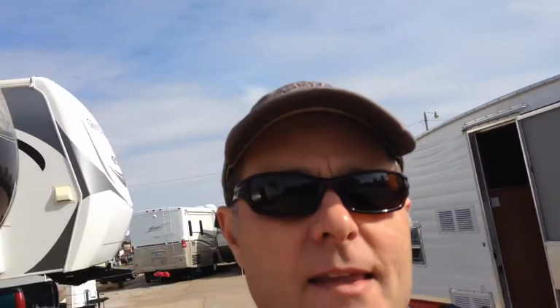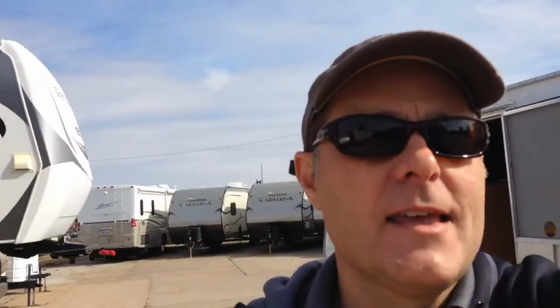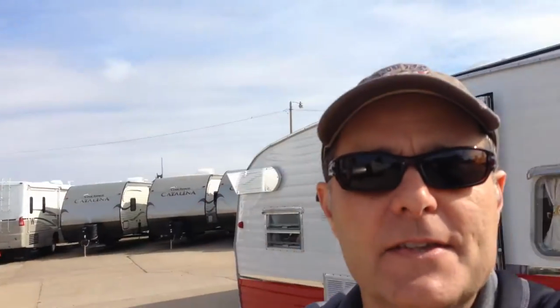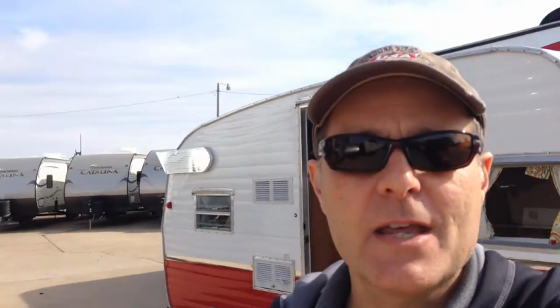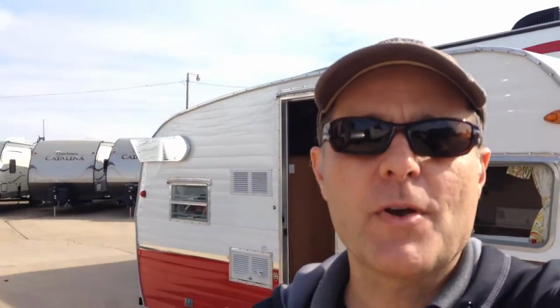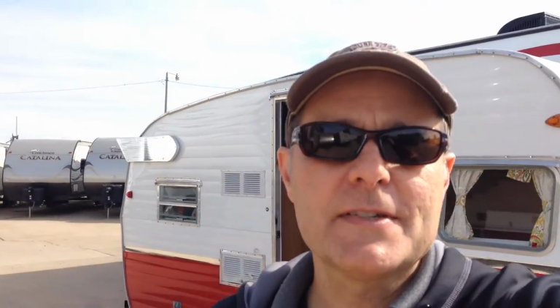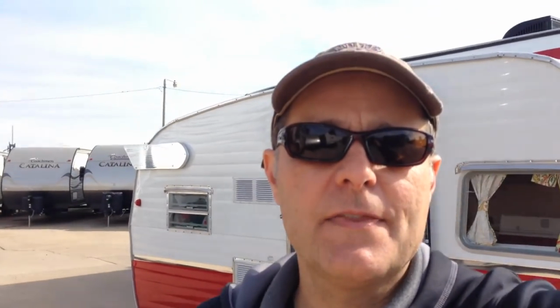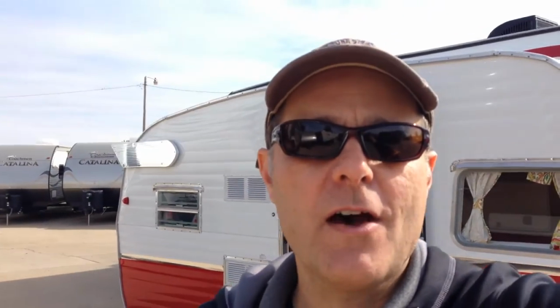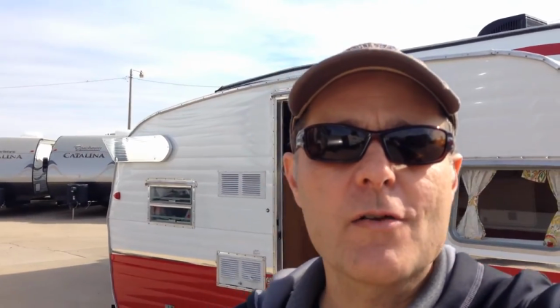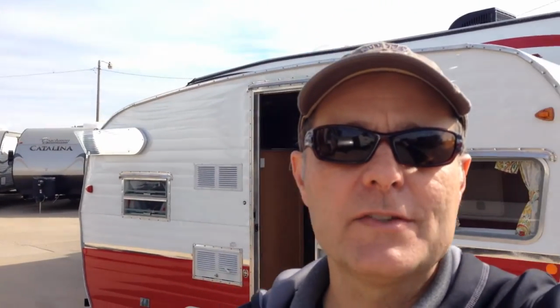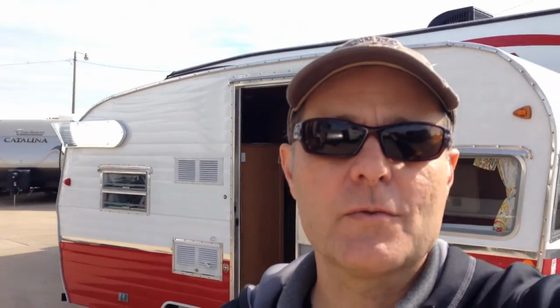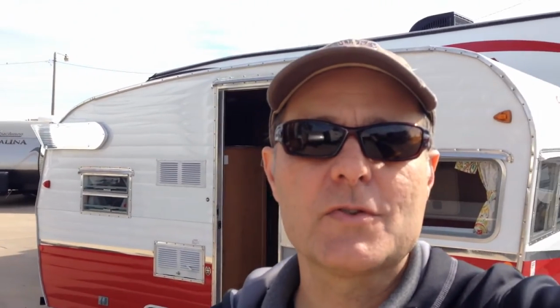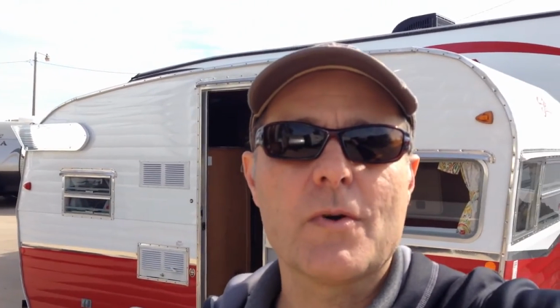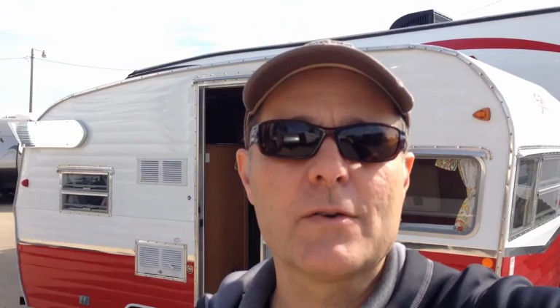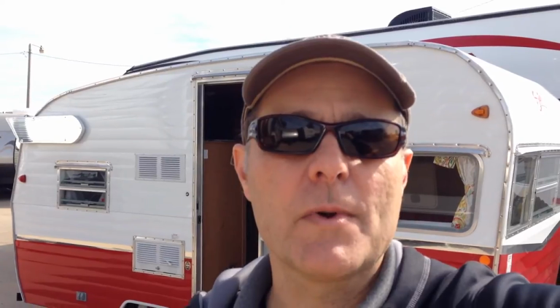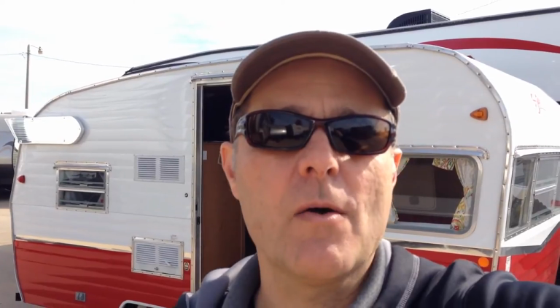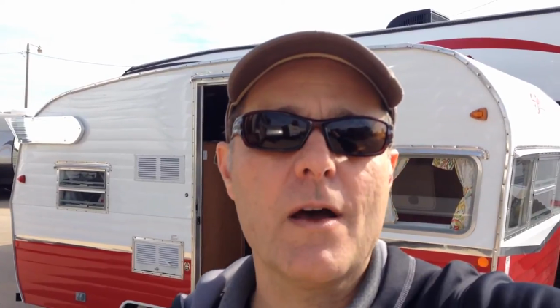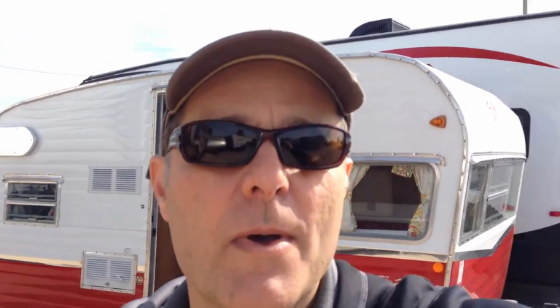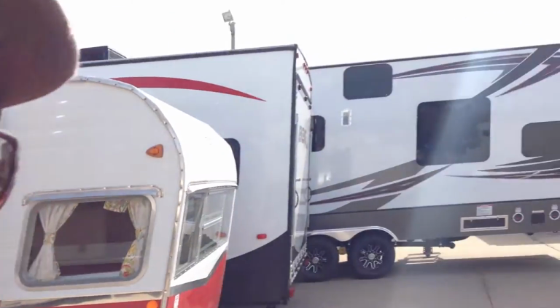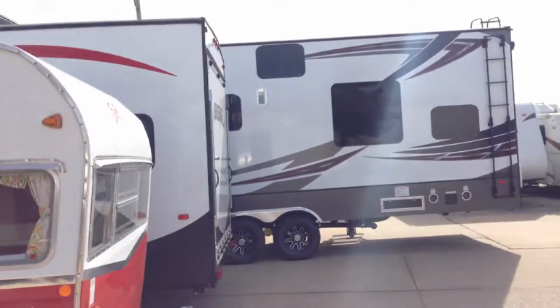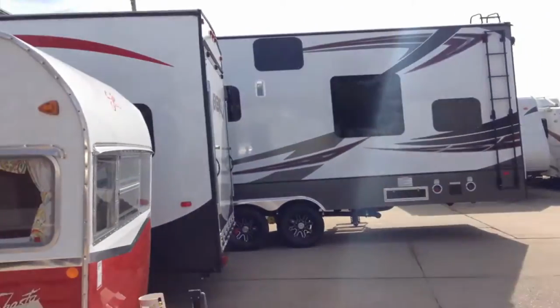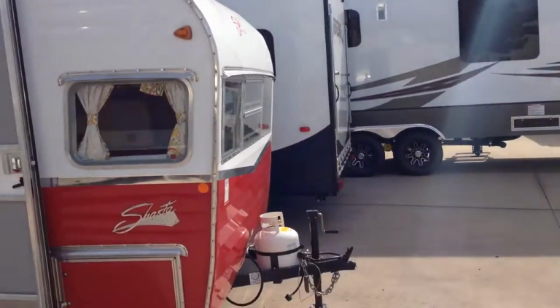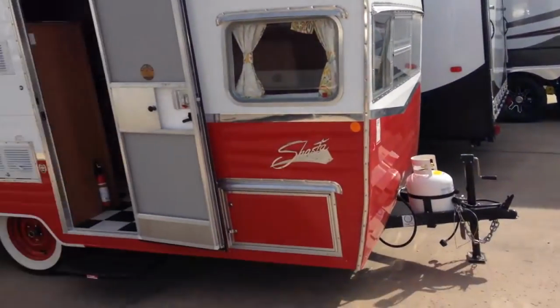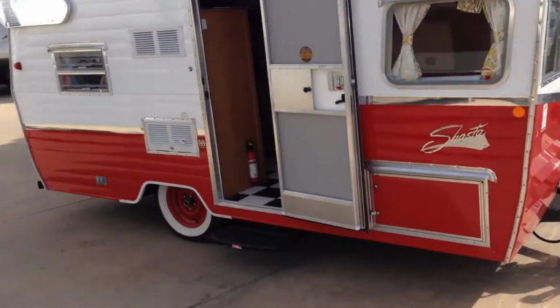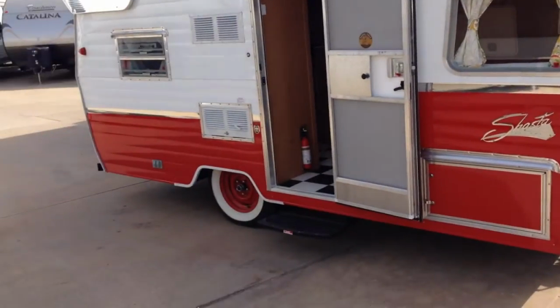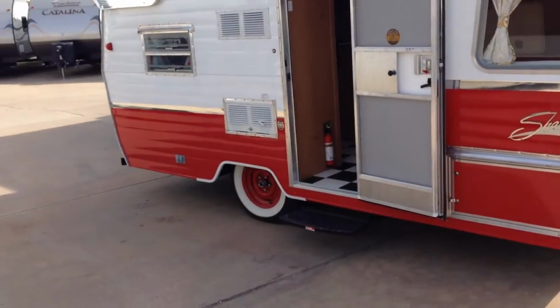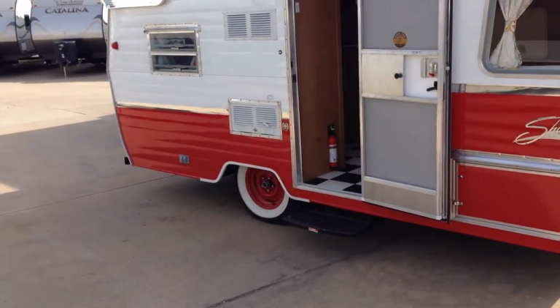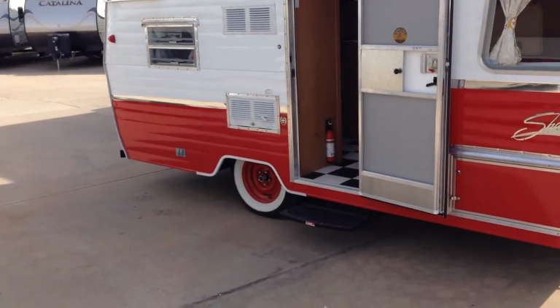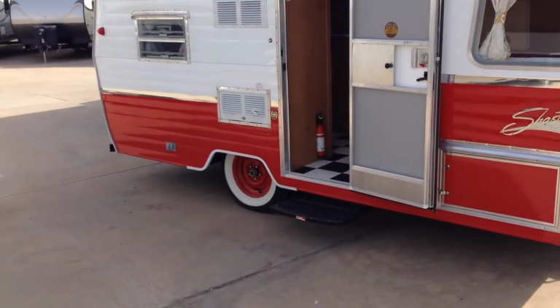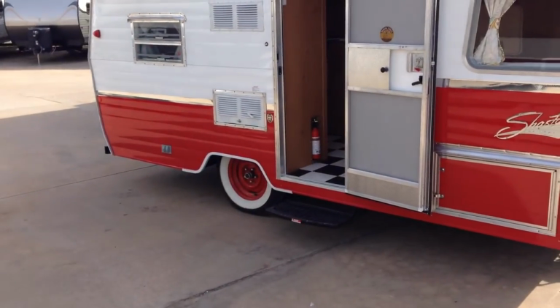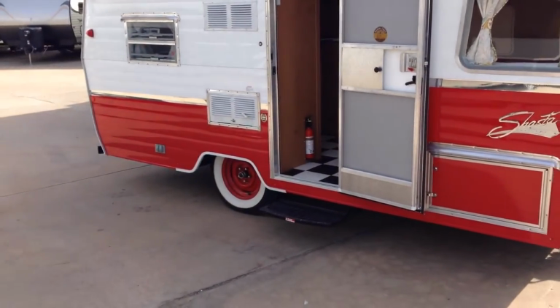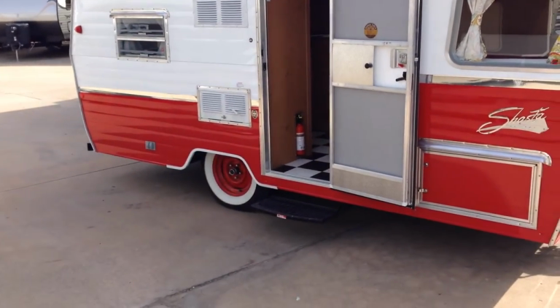Hey, this is Preston at the RV General Store in Norman, Oklahoma. You can go to rvgeneralstore.com.